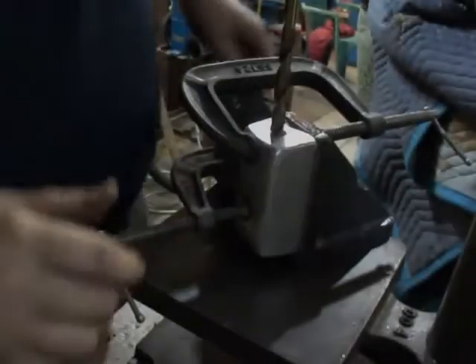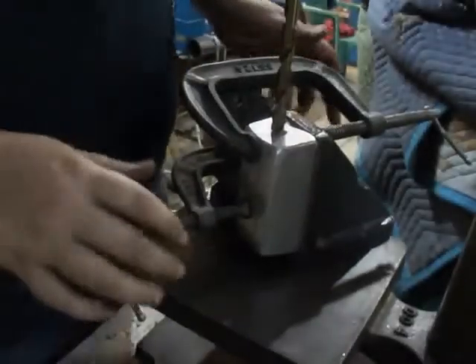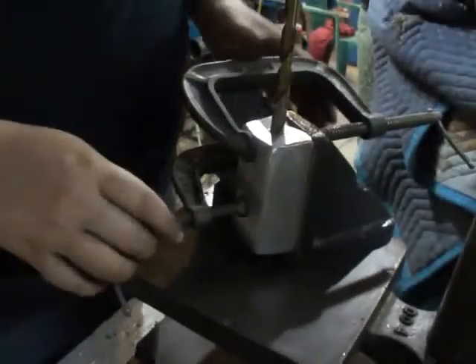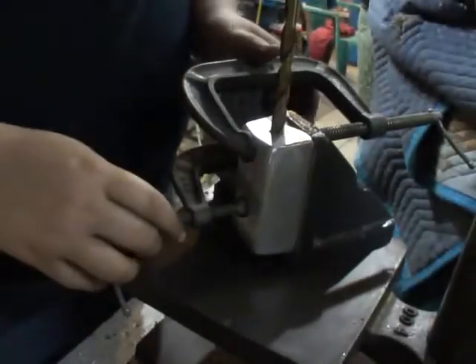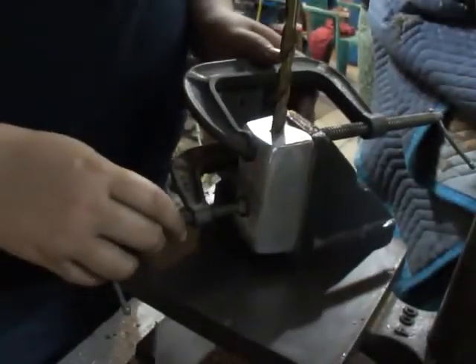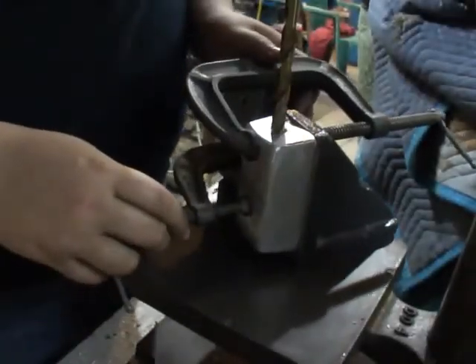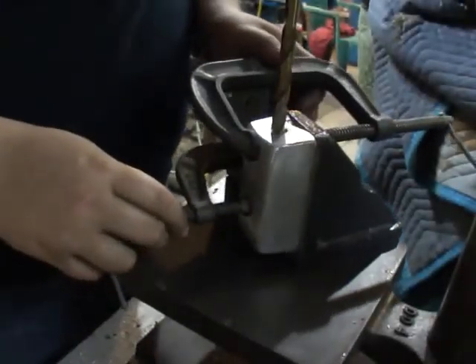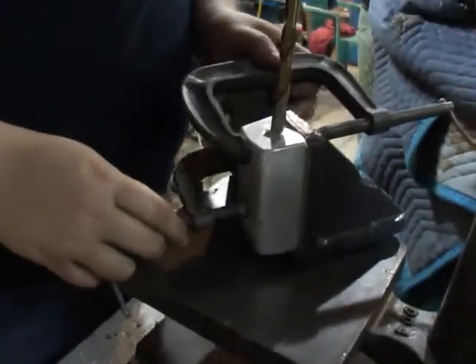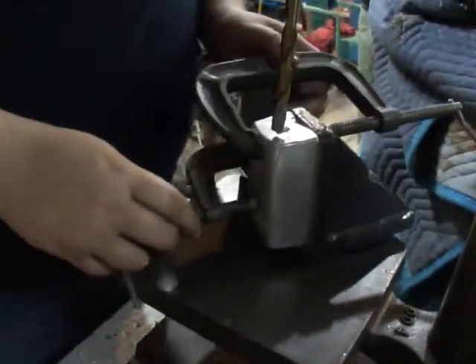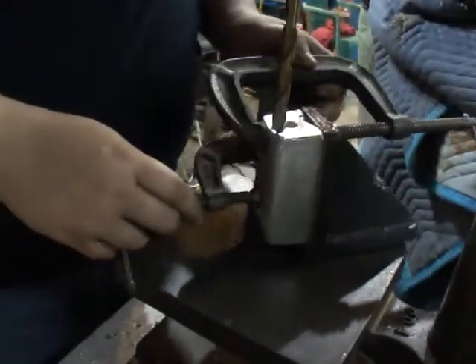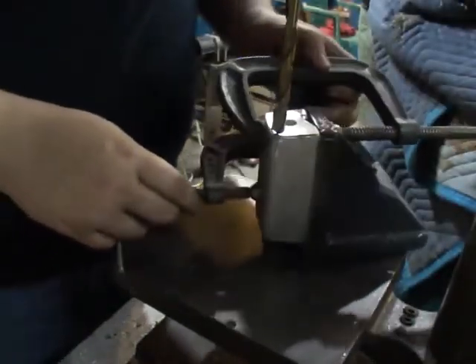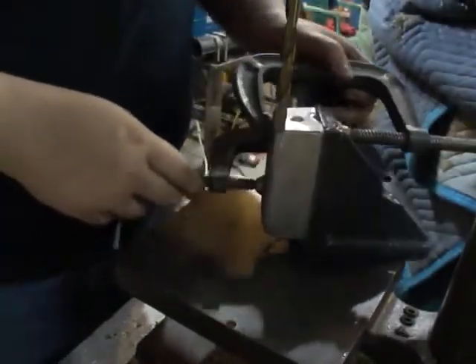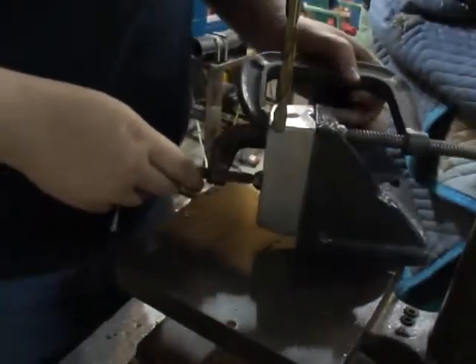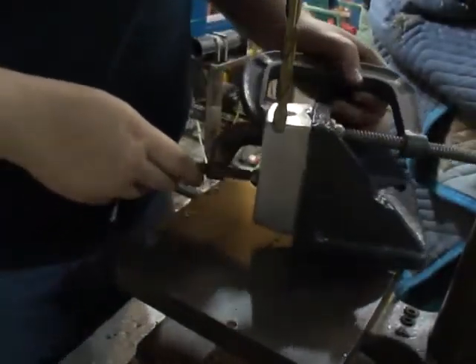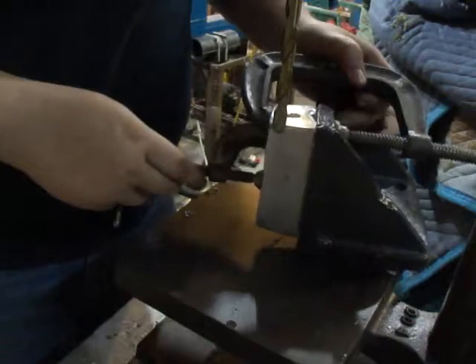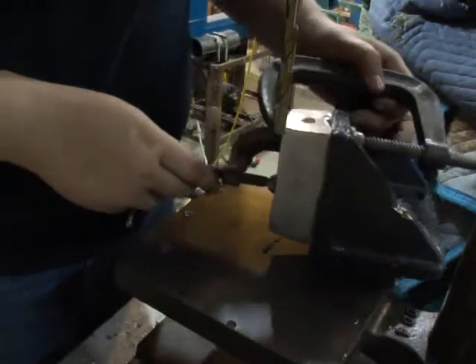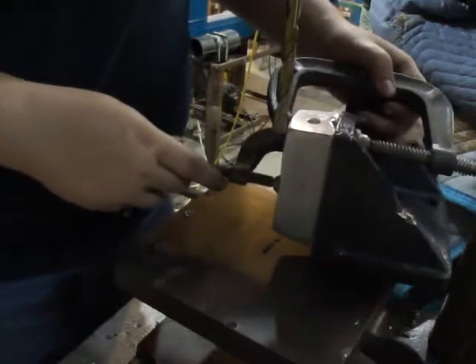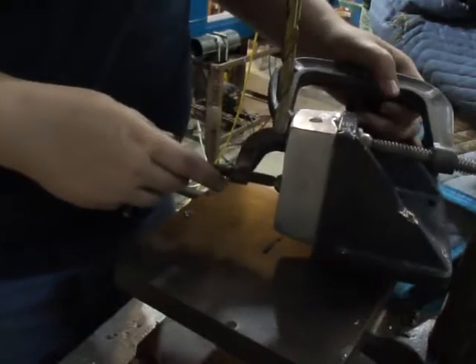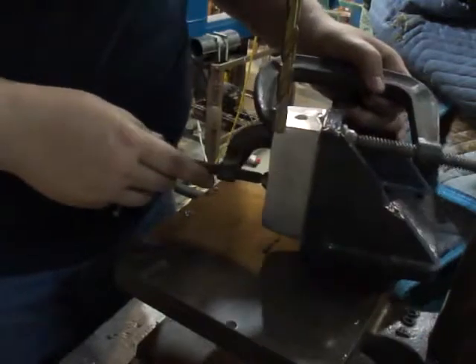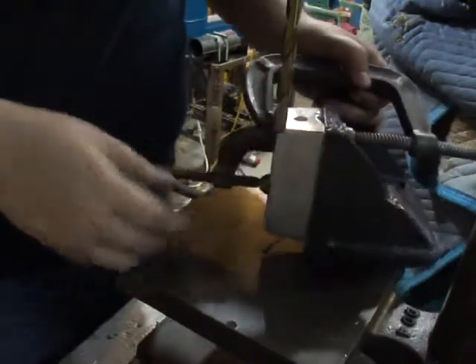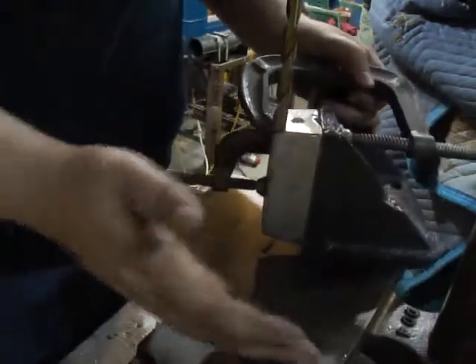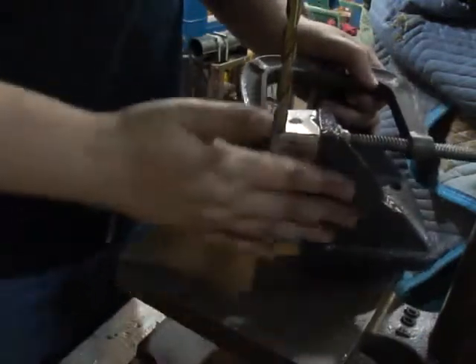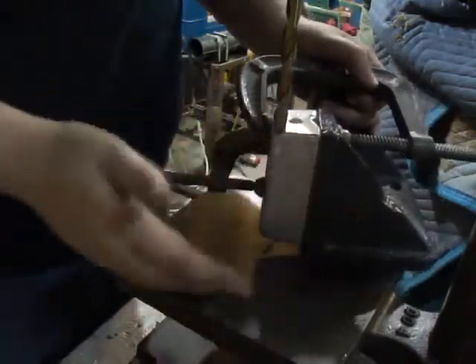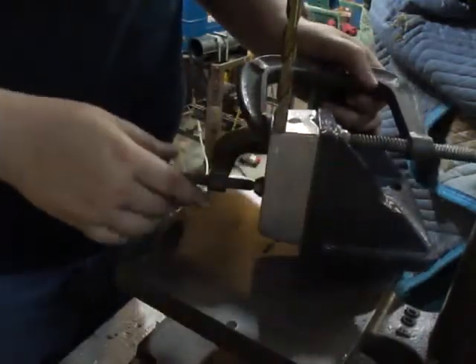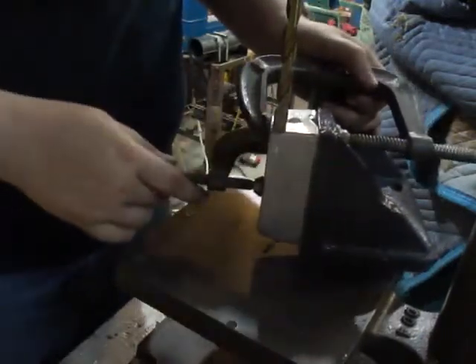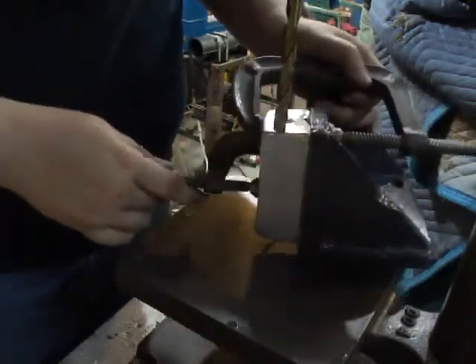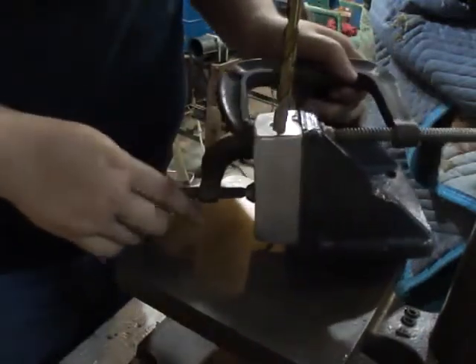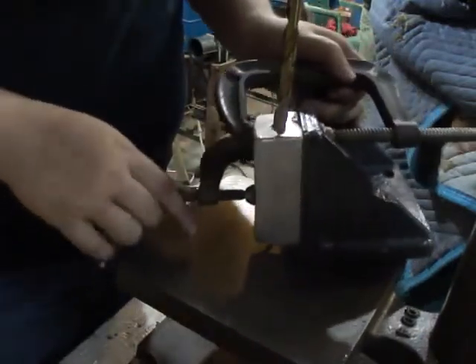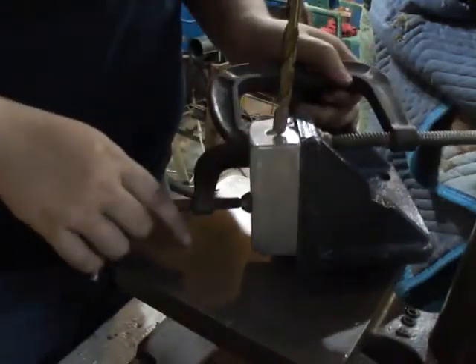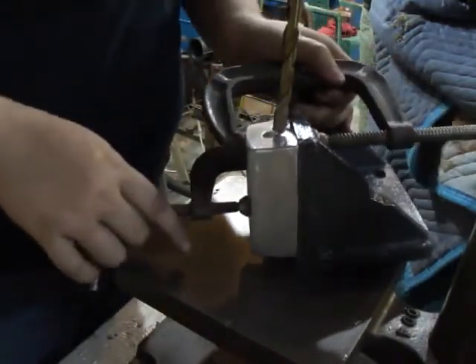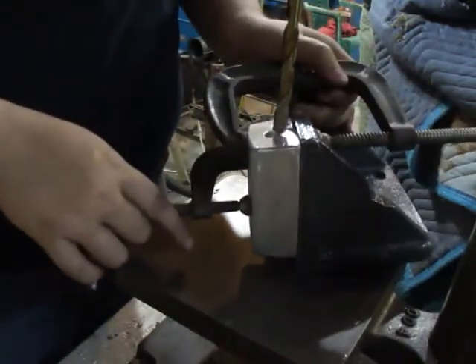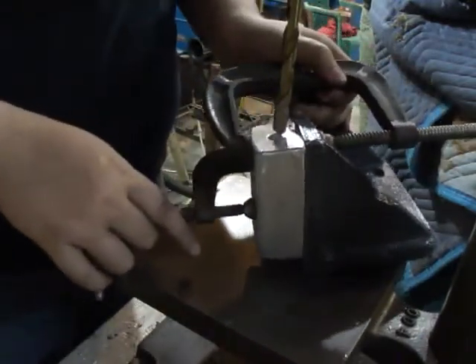Well, I wasn't really going to make a video on this one, but I got interest in it, so I just have it clamped up to the angle plate so it's drilling 90 degrees.